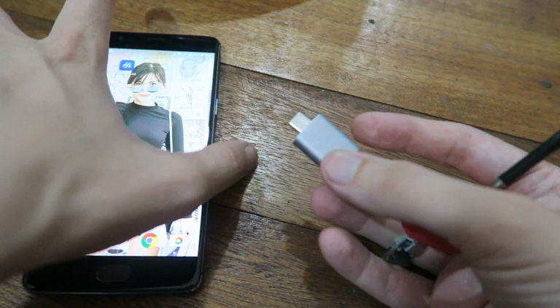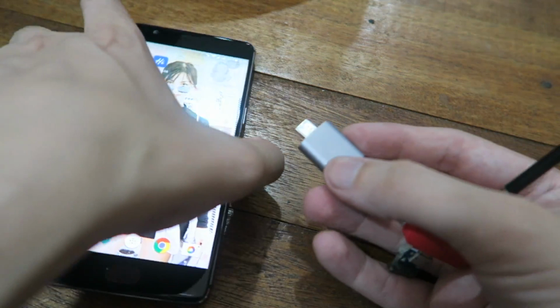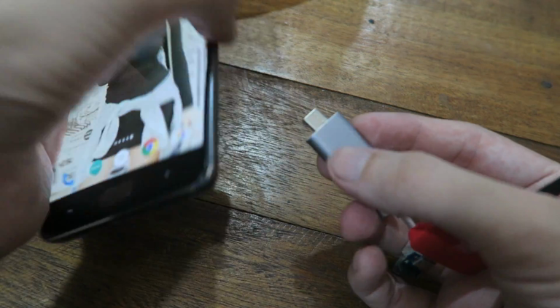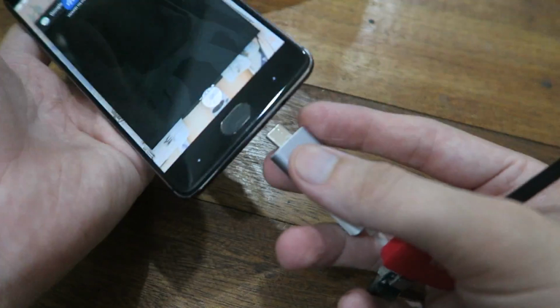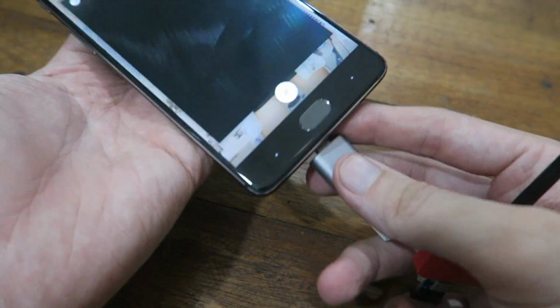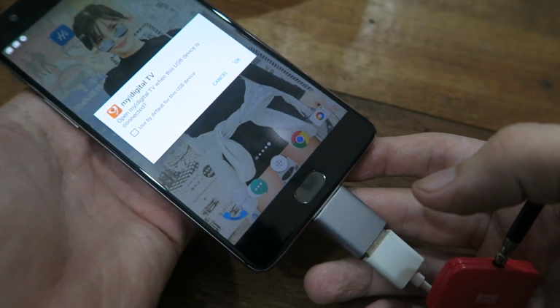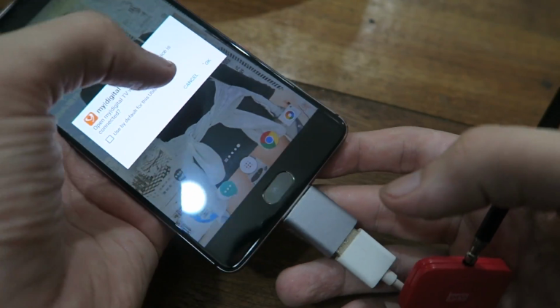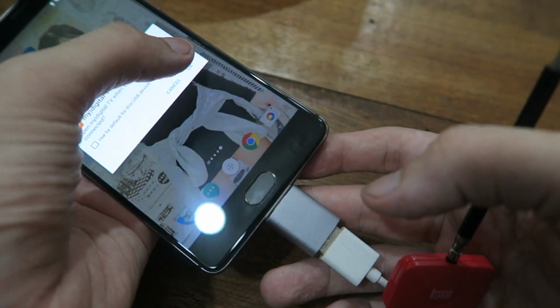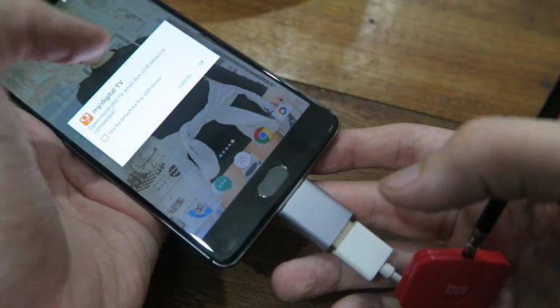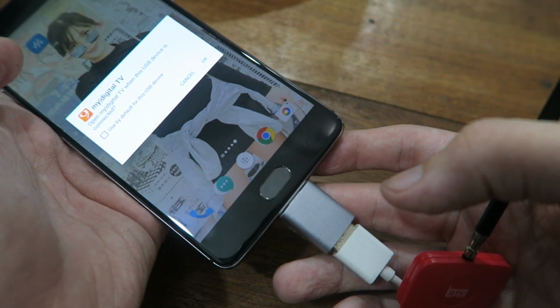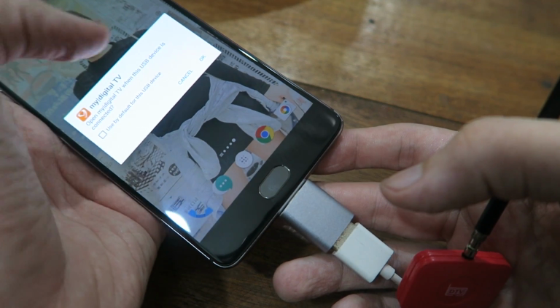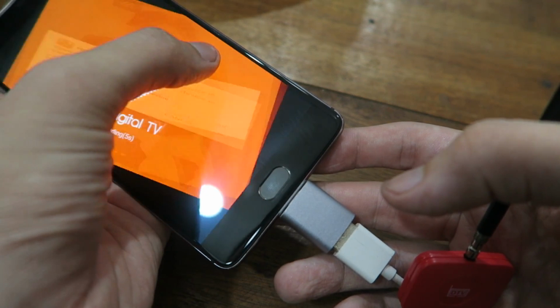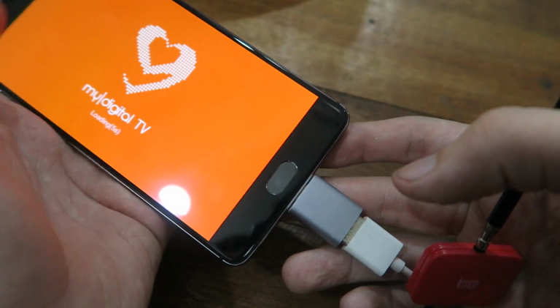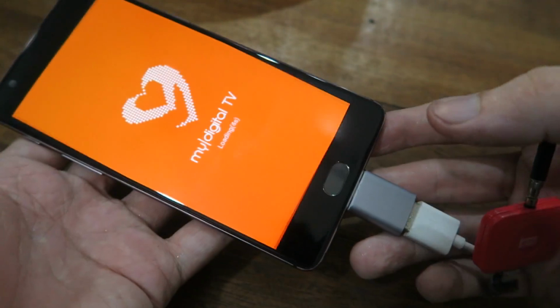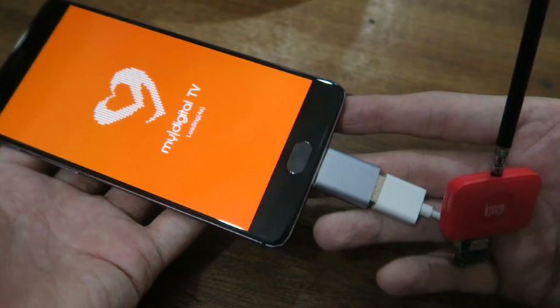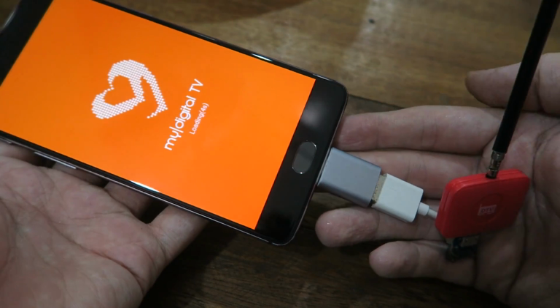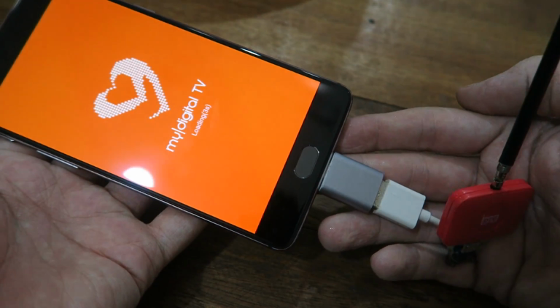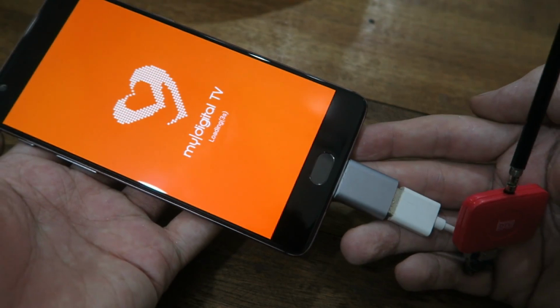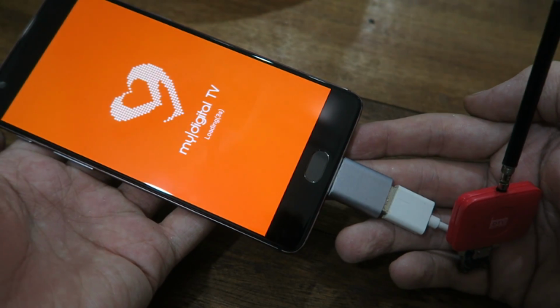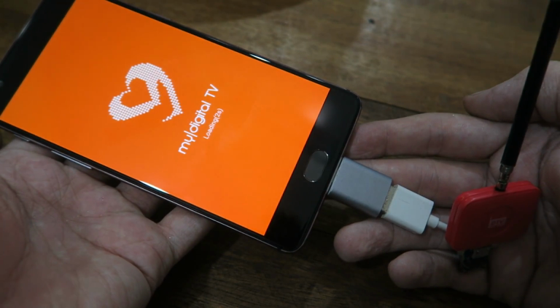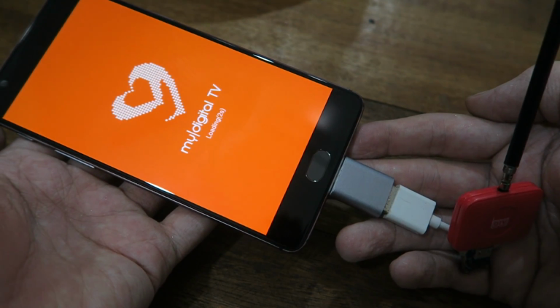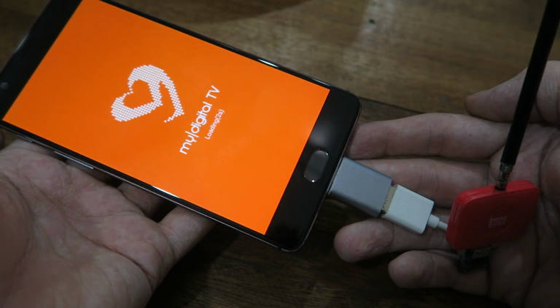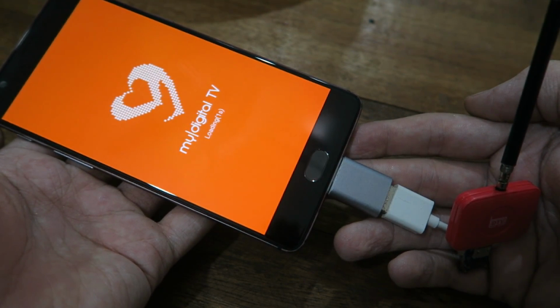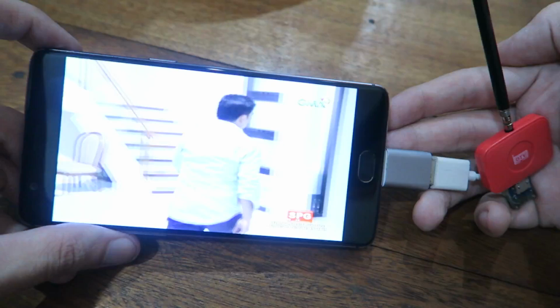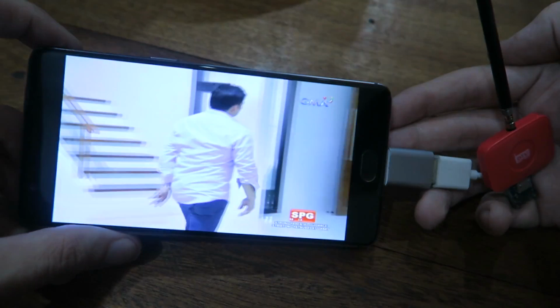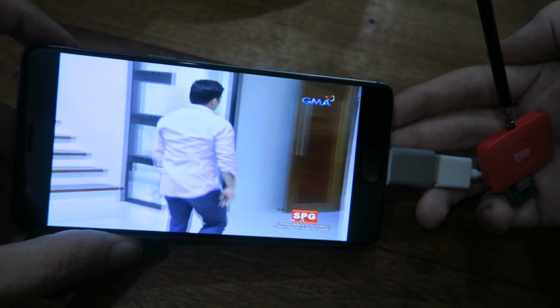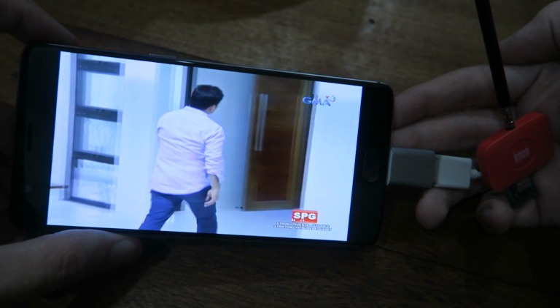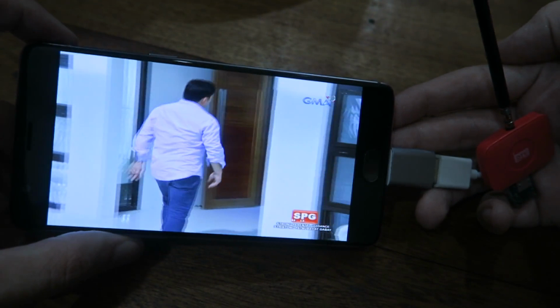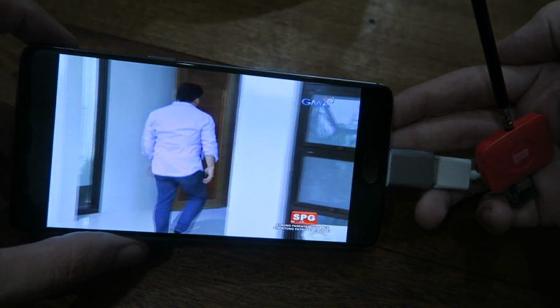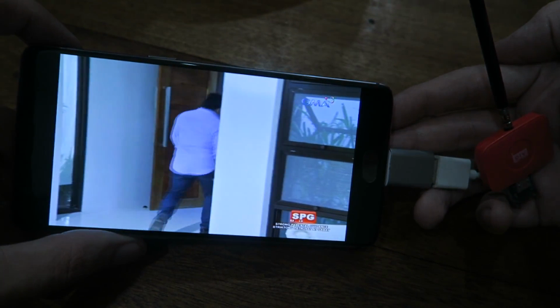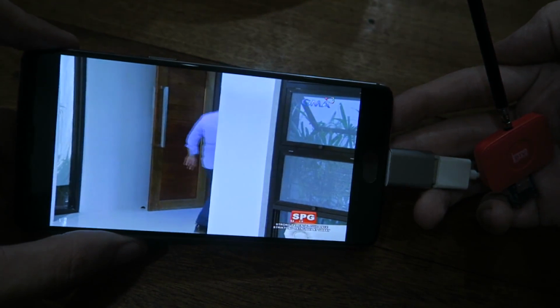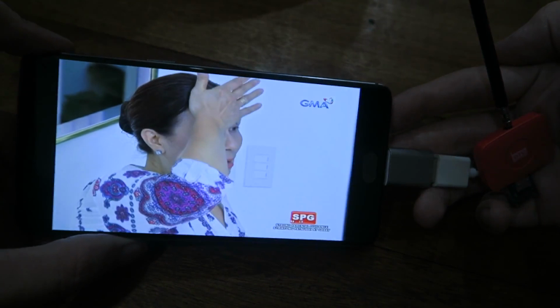So let's go ahead and connect this to my OnePlus 3T. You can see it's trying to launch the app, so we'll click OK and it should launch the TV without any problems — and there you go, it's playing GMA. Let's turn it up.